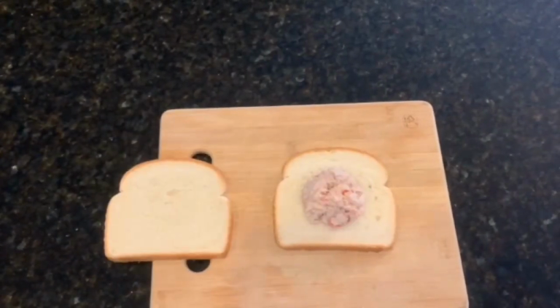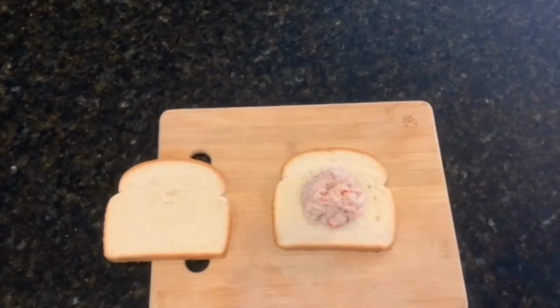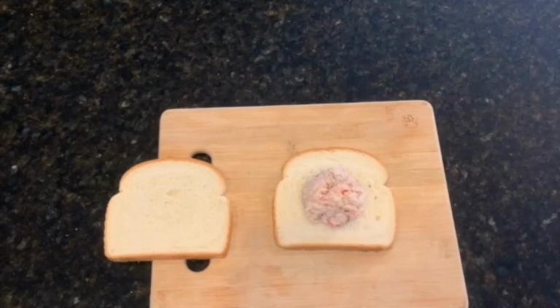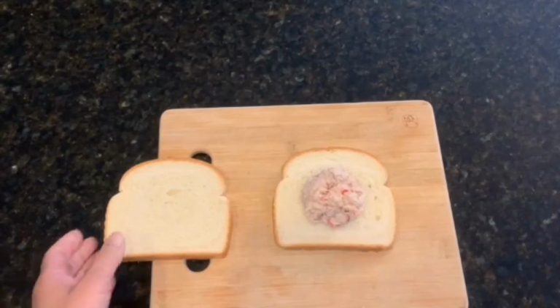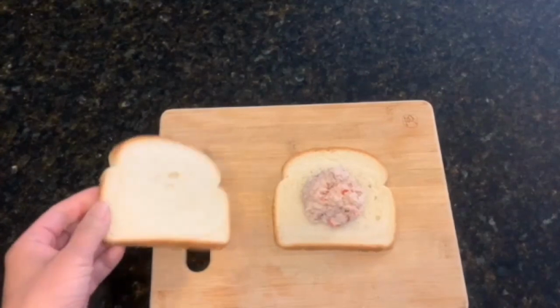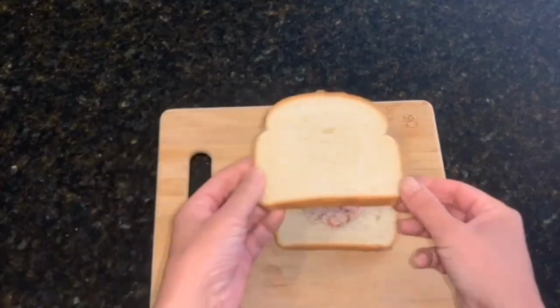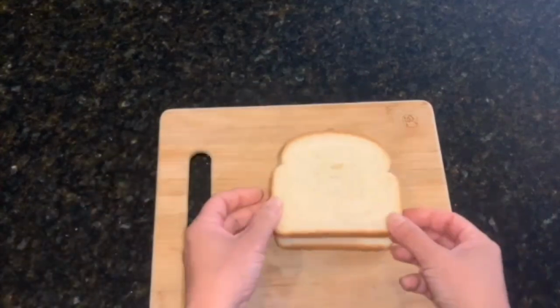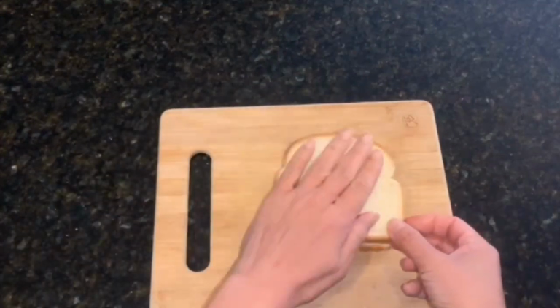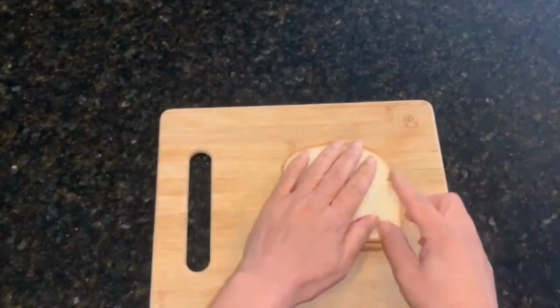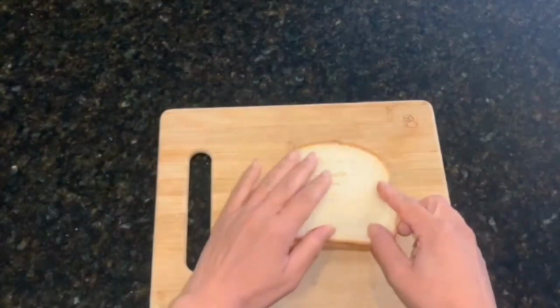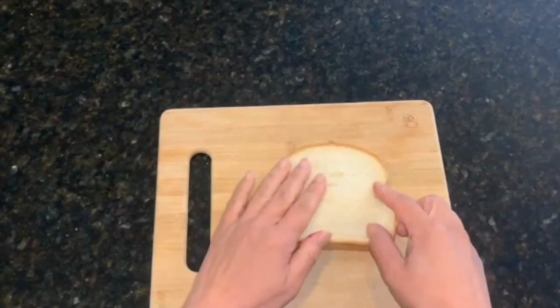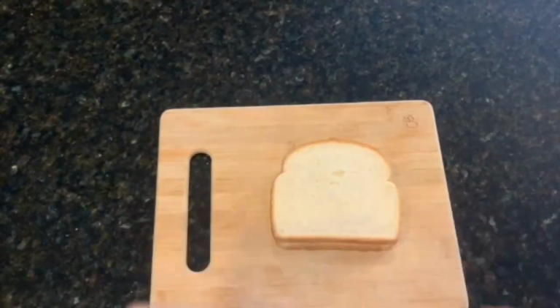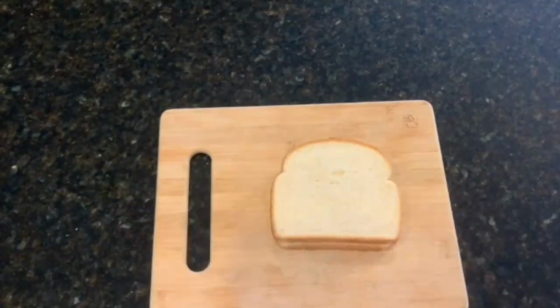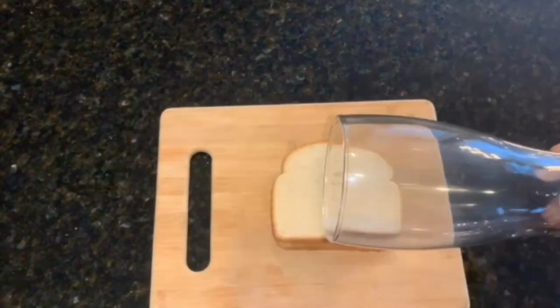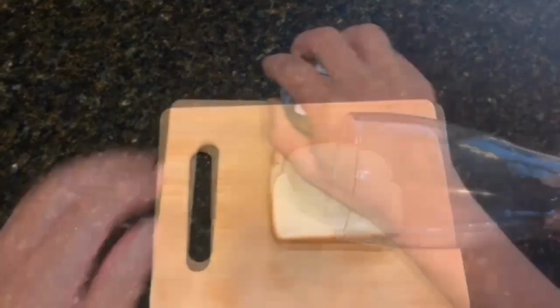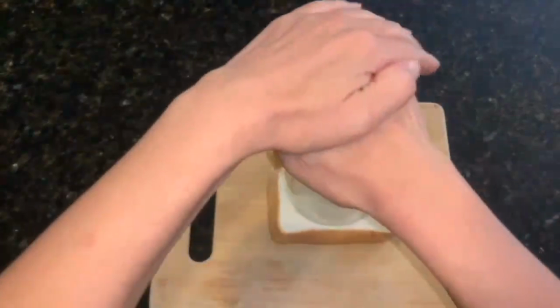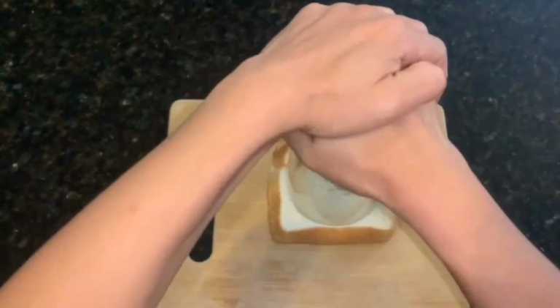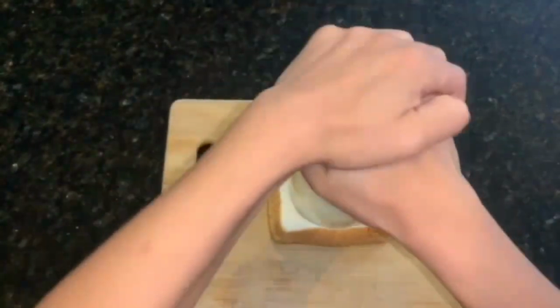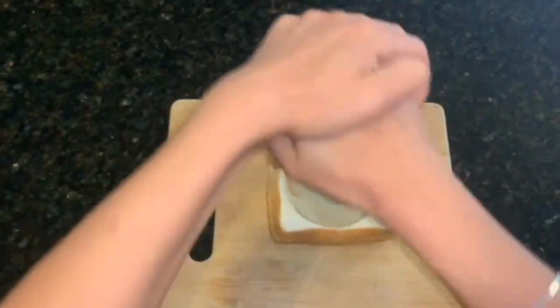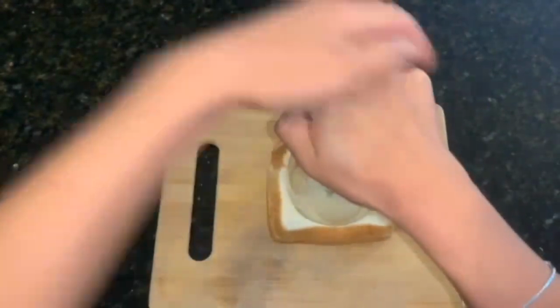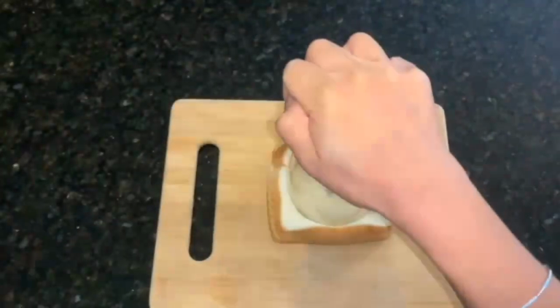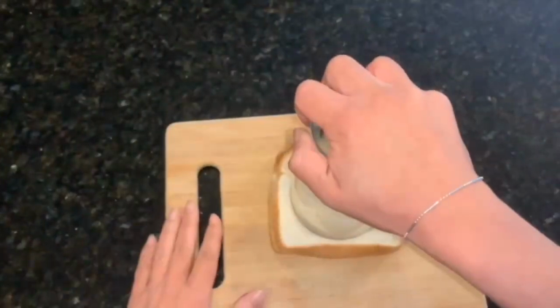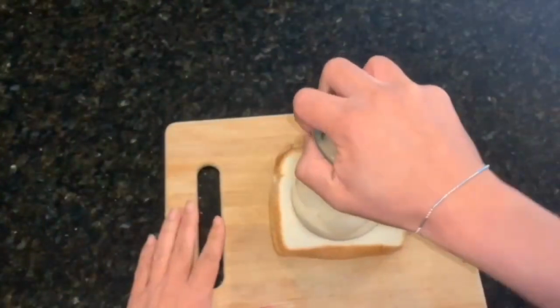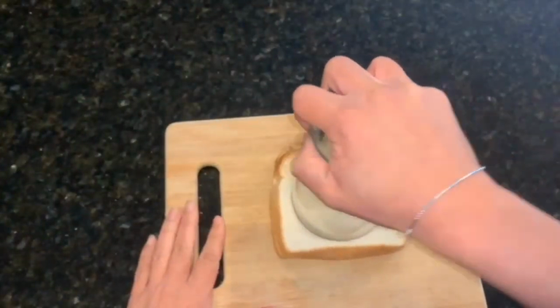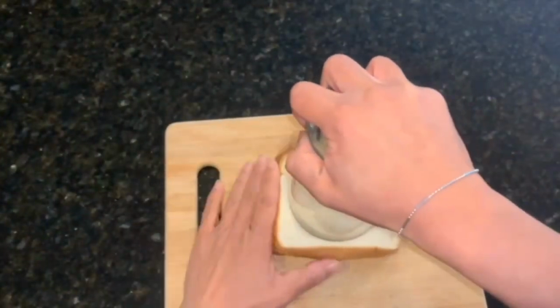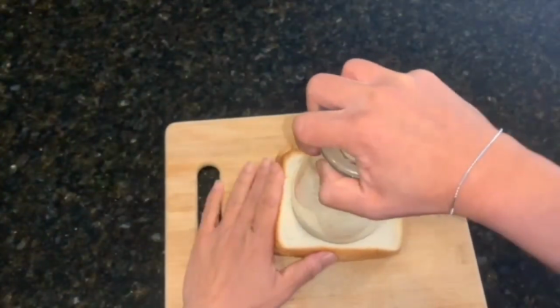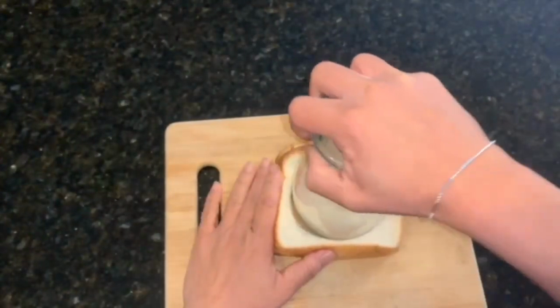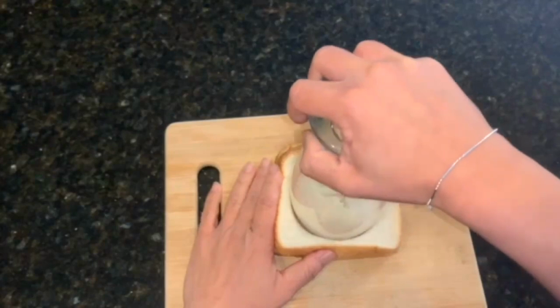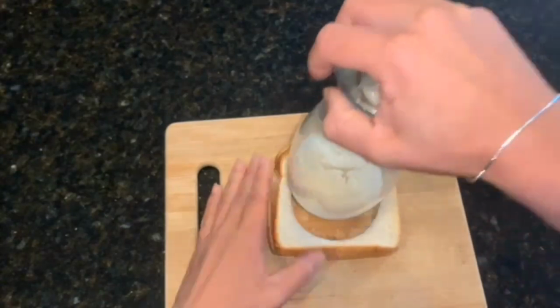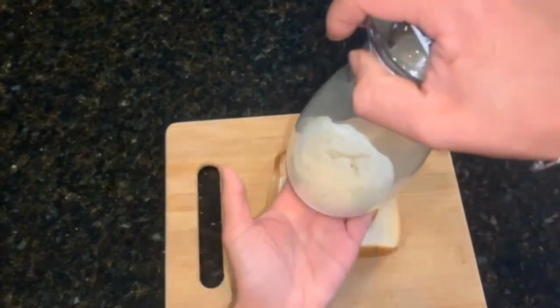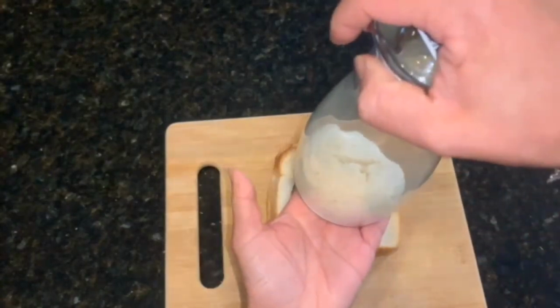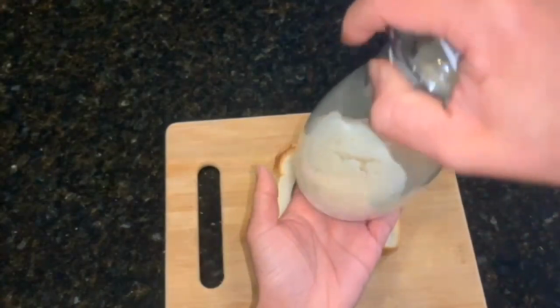Make sure to put your bread on lightly — don't press it too hard. You're going to use a small glass cup. Press it down with a little pressure and move it around until it cuts off and seals the edges.